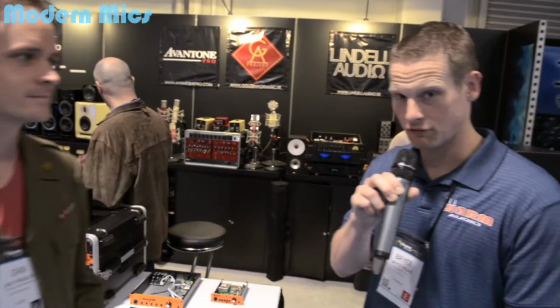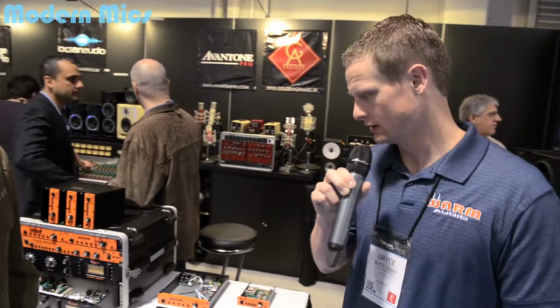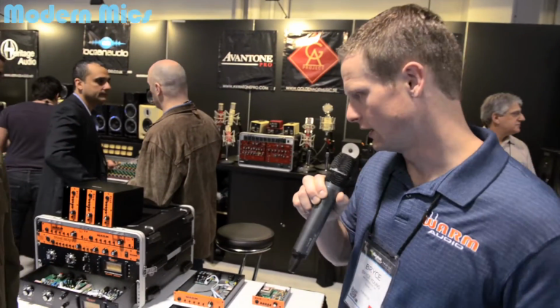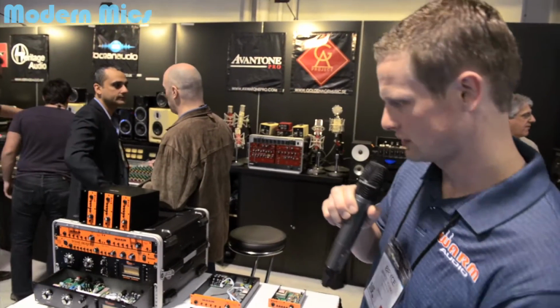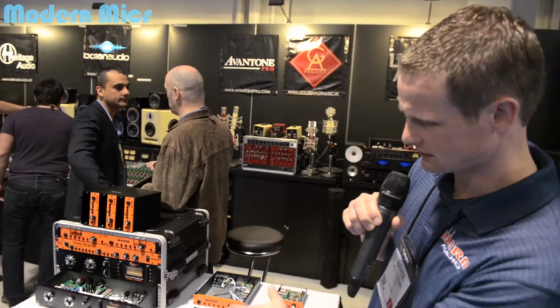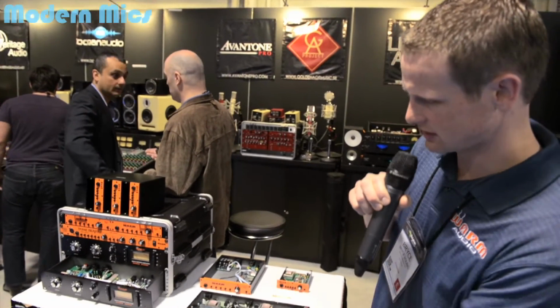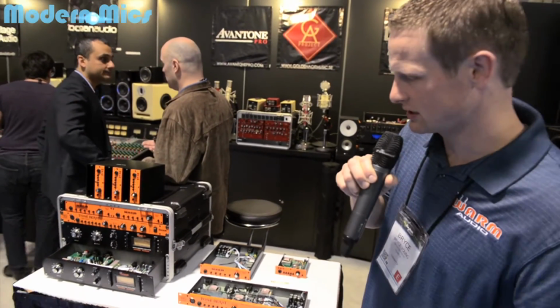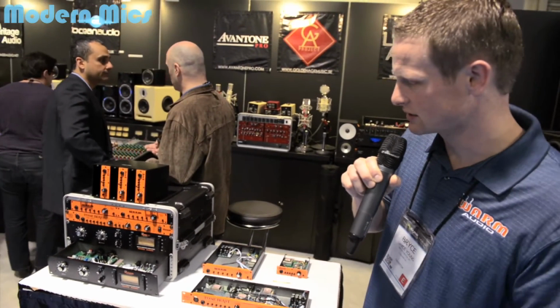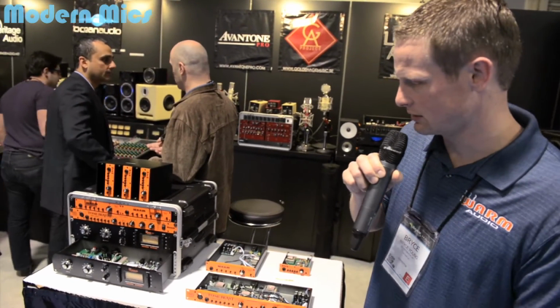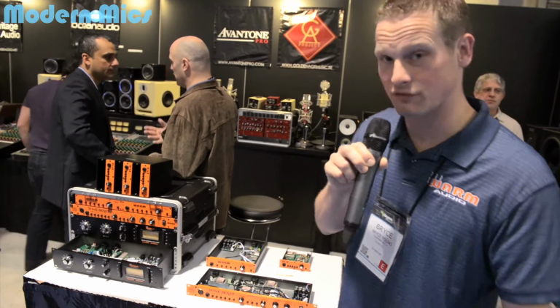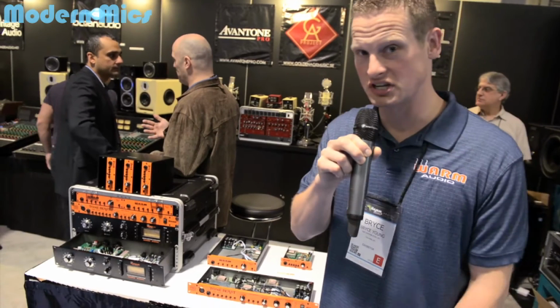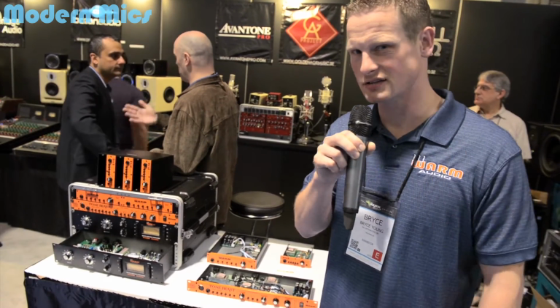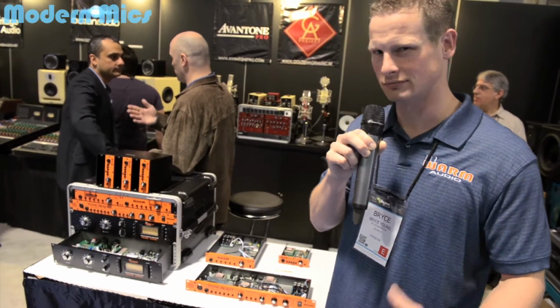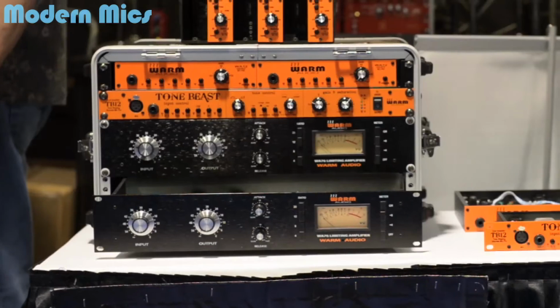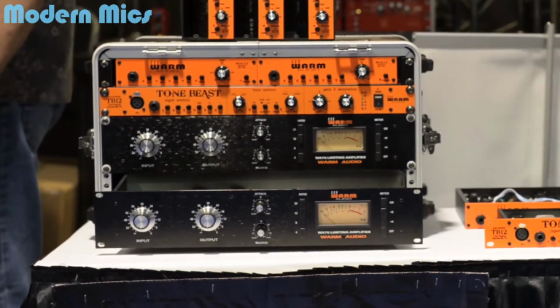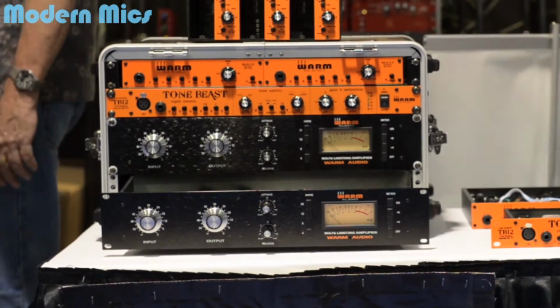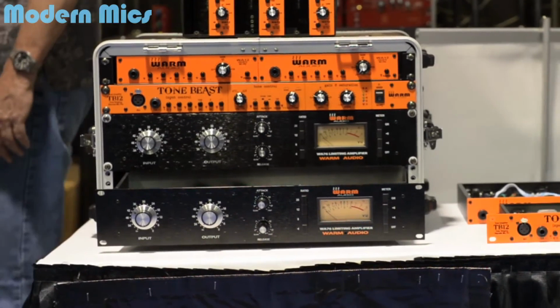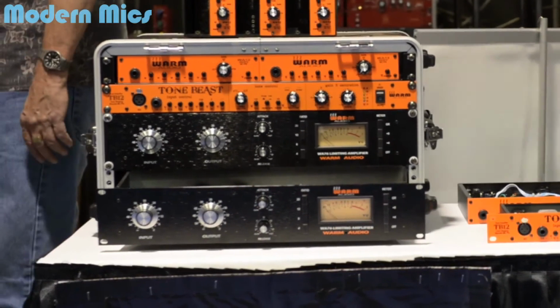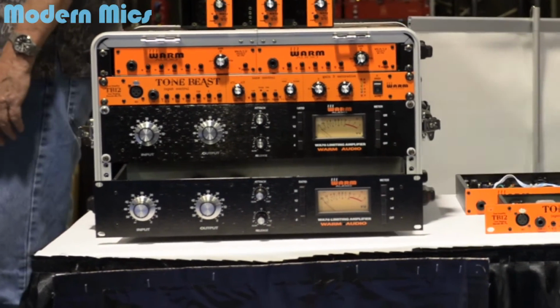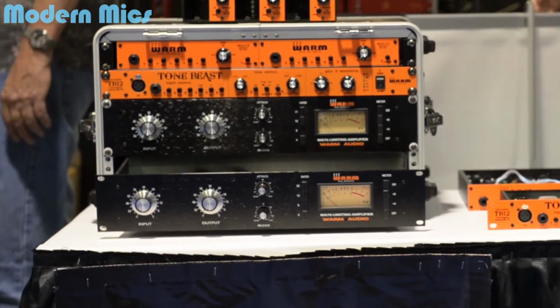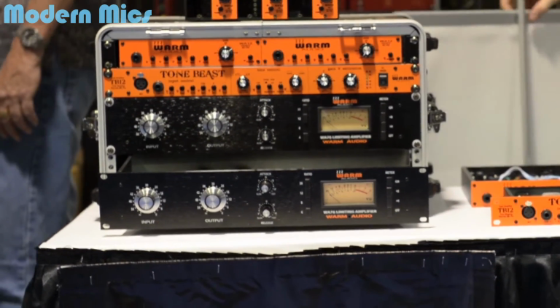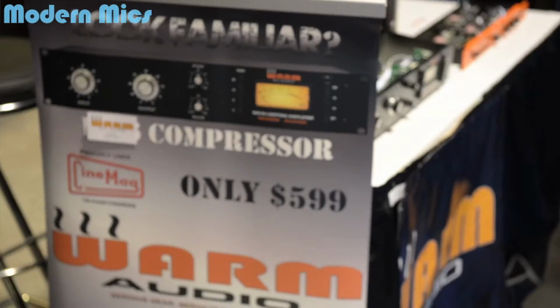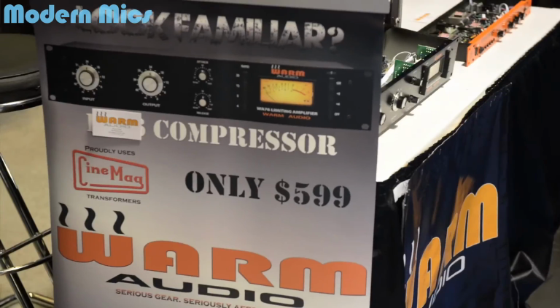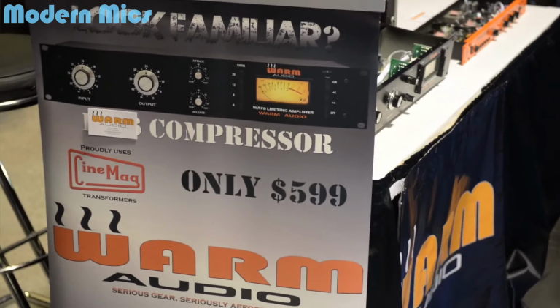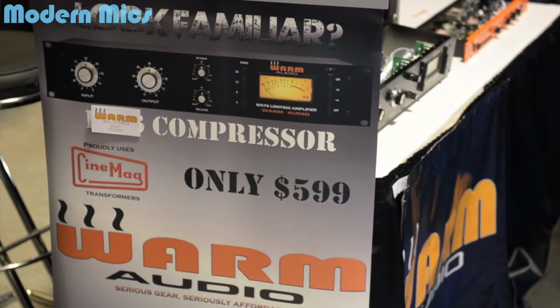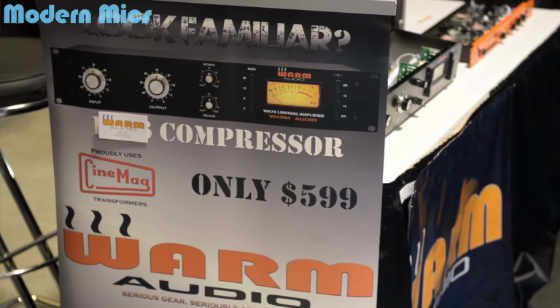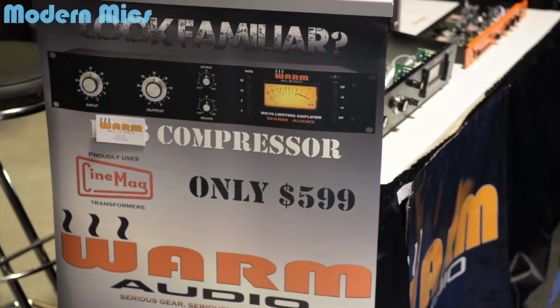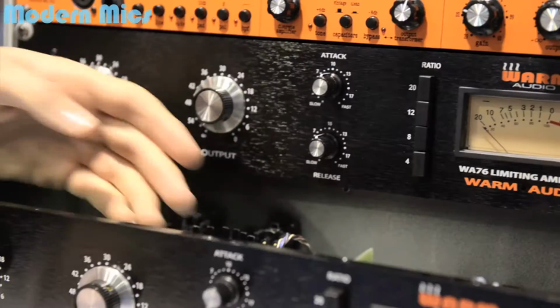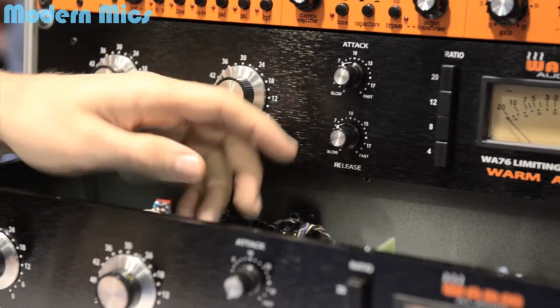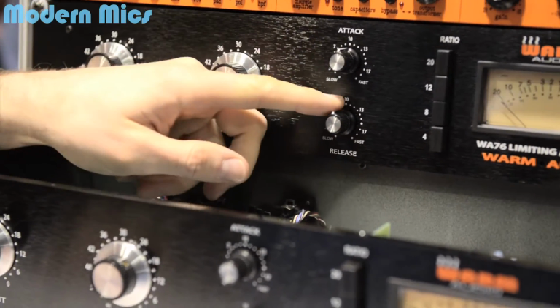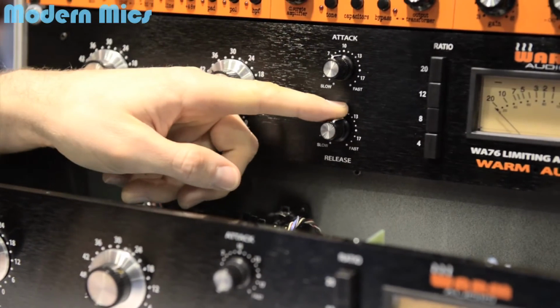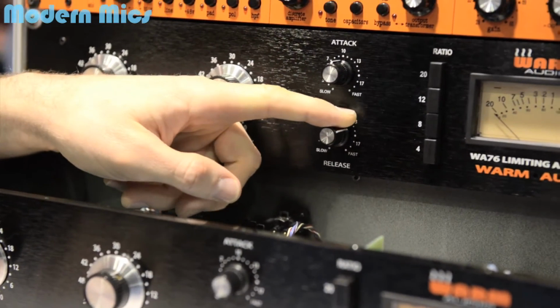Hey everybody. The 1176 is pretty exciting. It's gonna be the Revision D — Universal Audio had so many revisions over the years, and the D revision is known as one of the best. It has Cinemag transformers in and out.